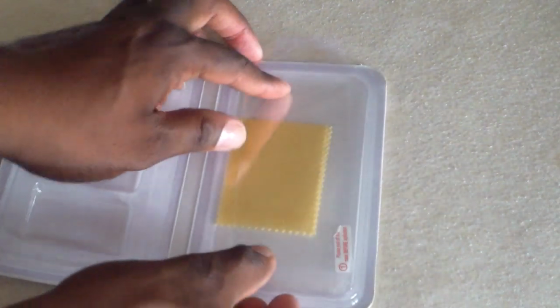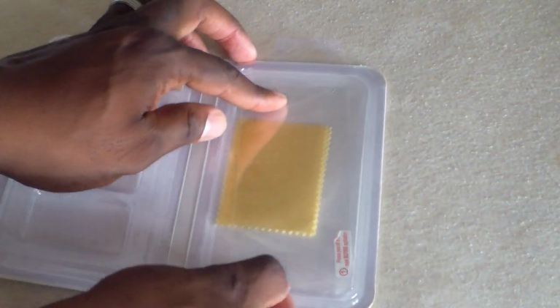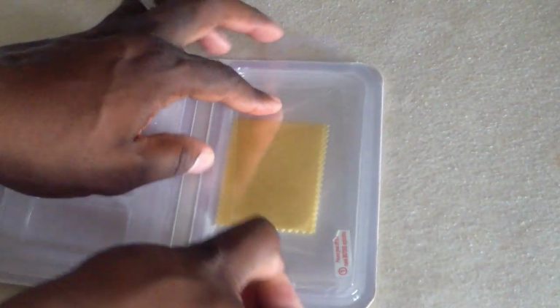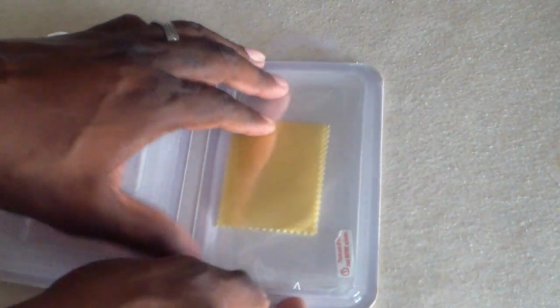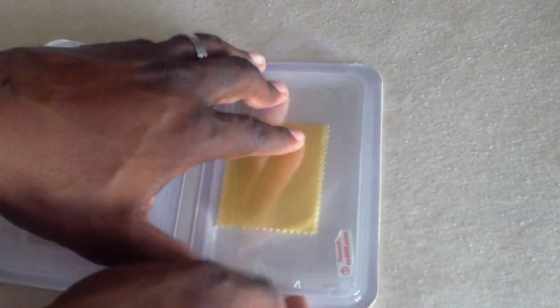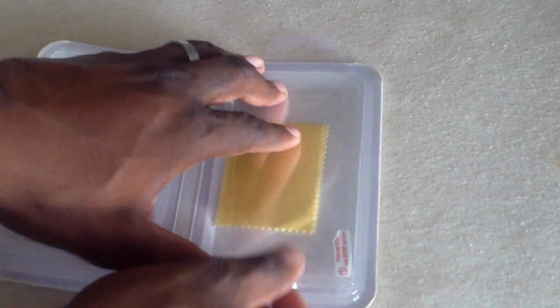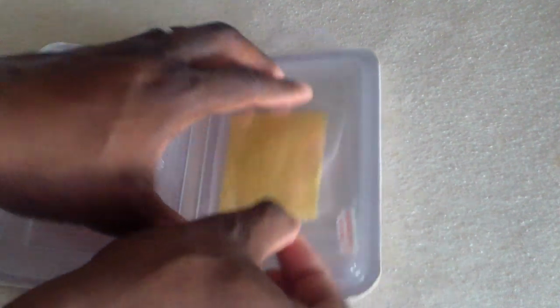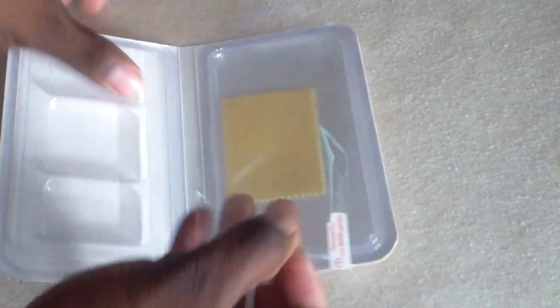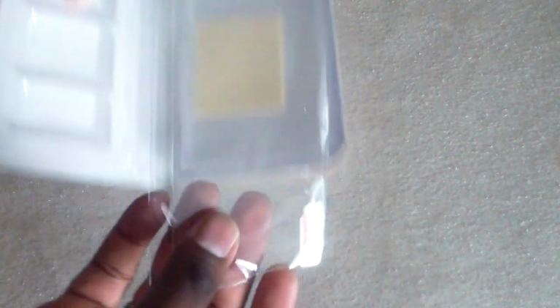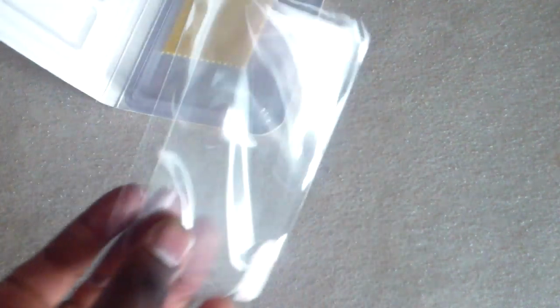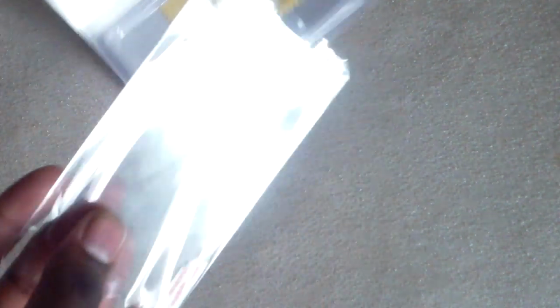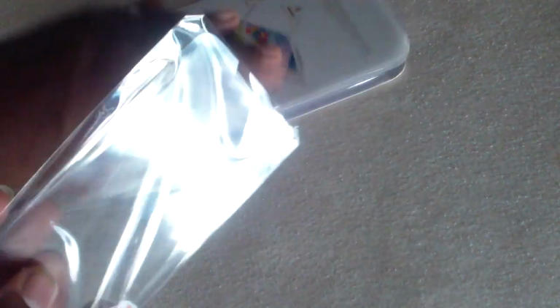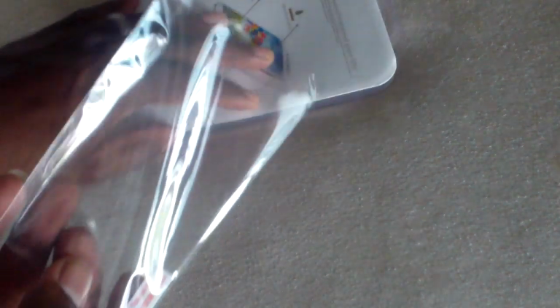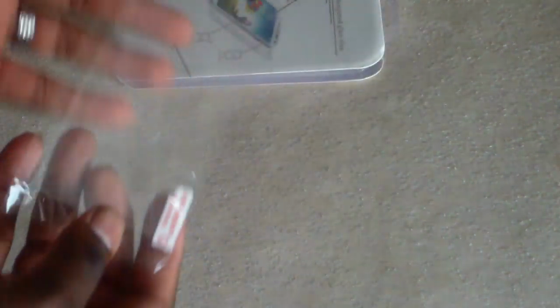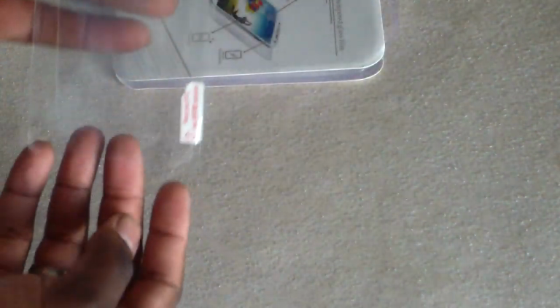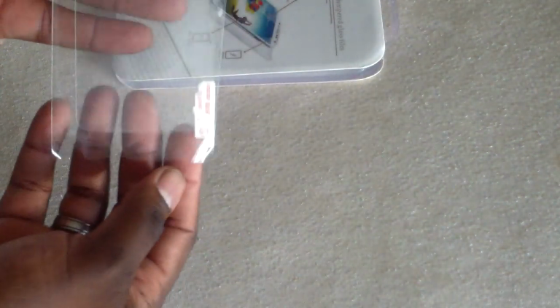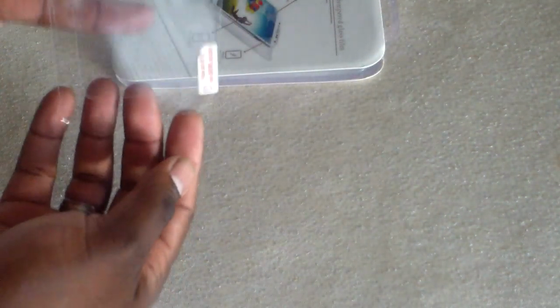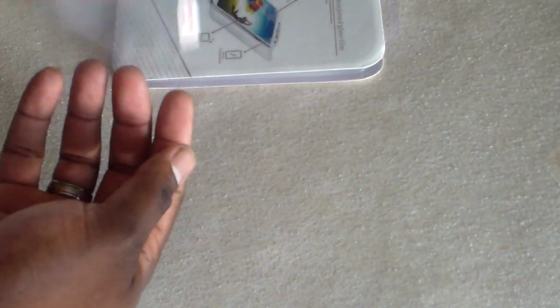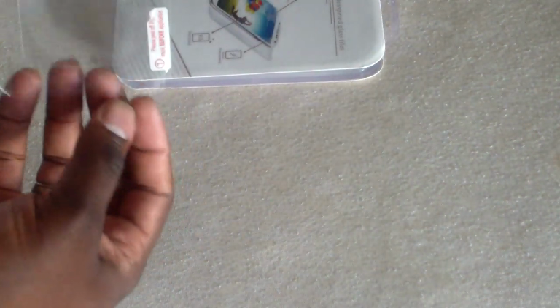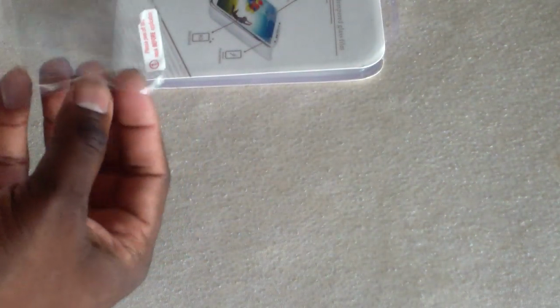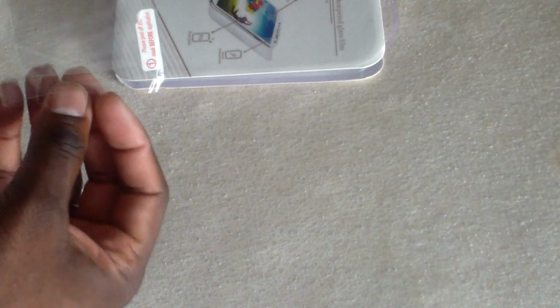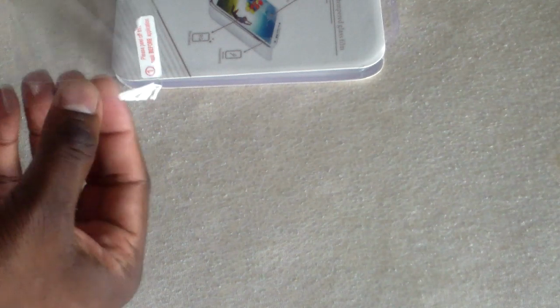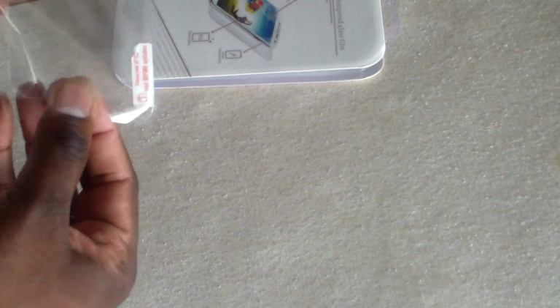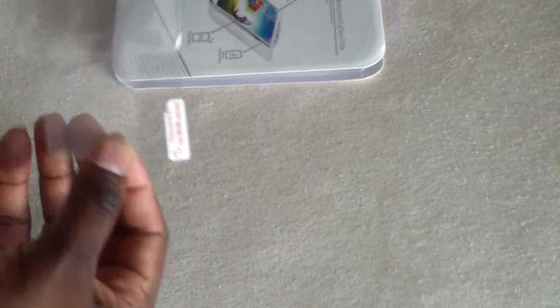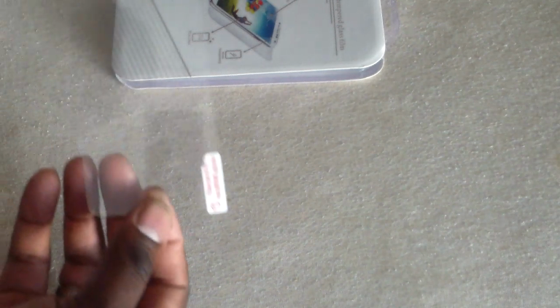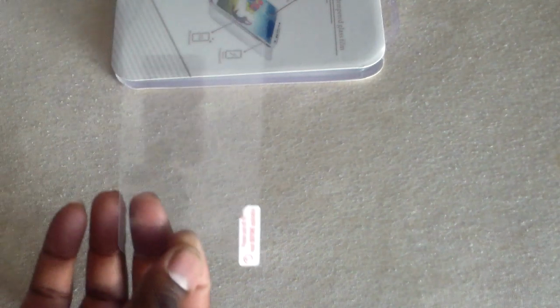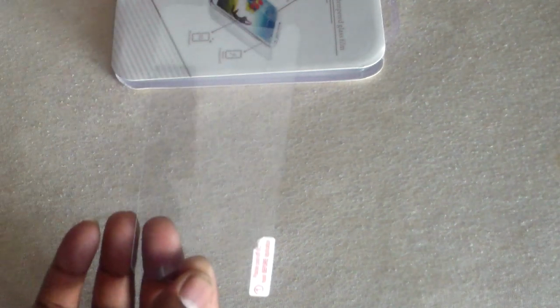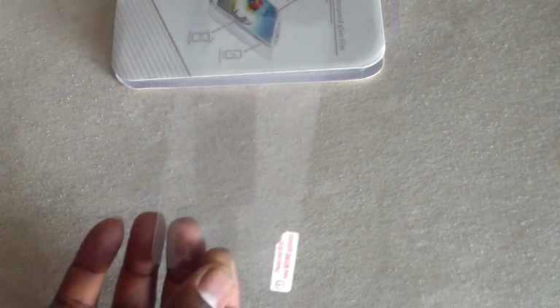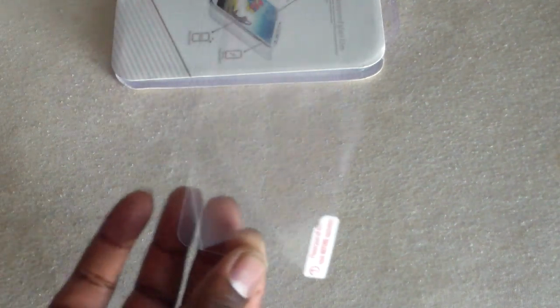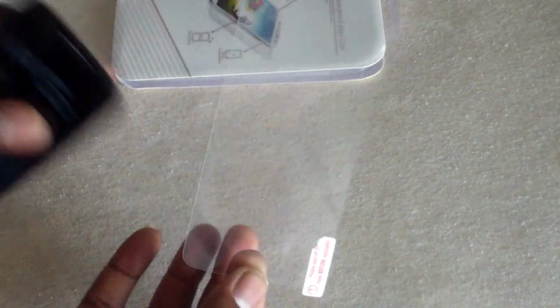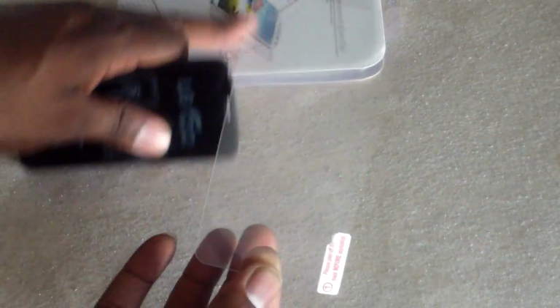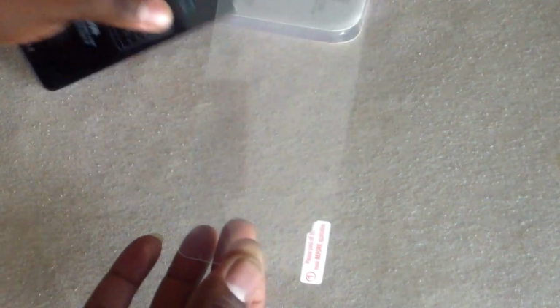I've also ordered these before and it got here cracked. But this one seems to be good — it is definitely good.